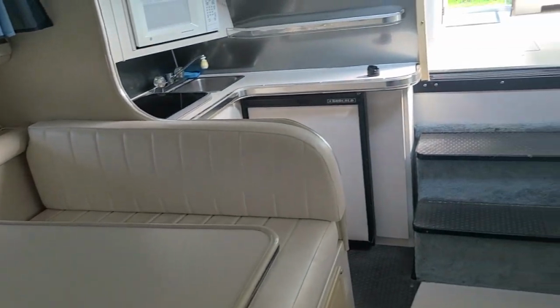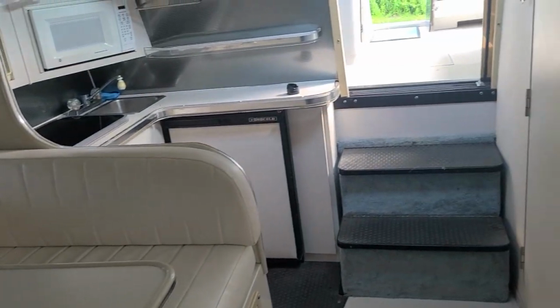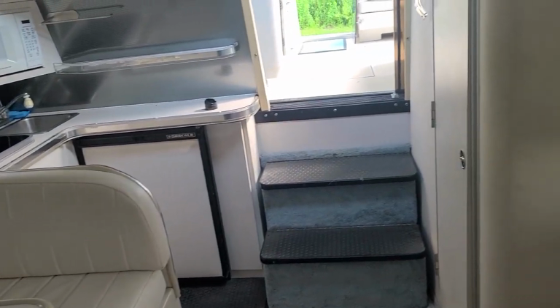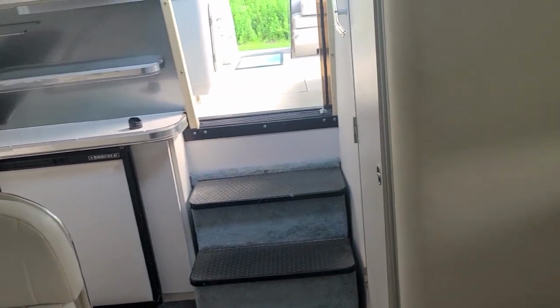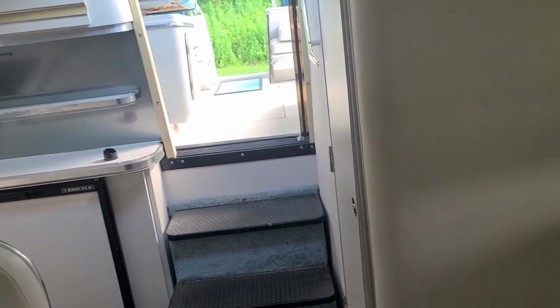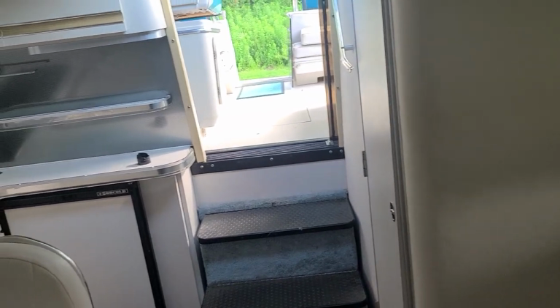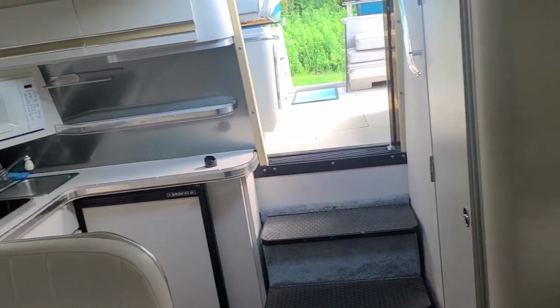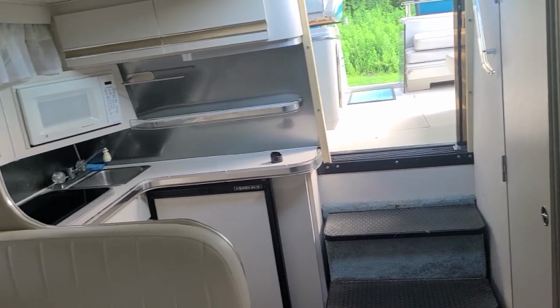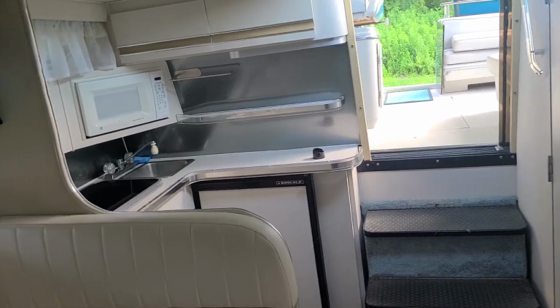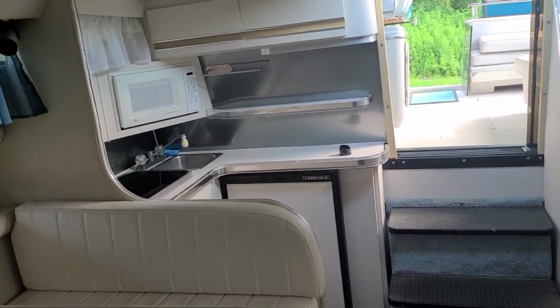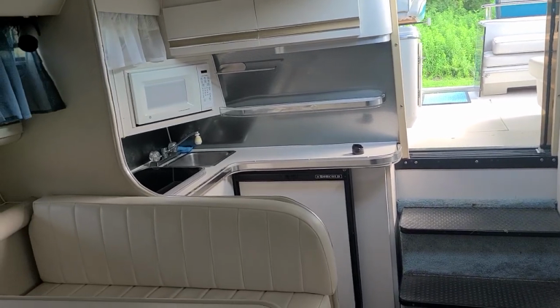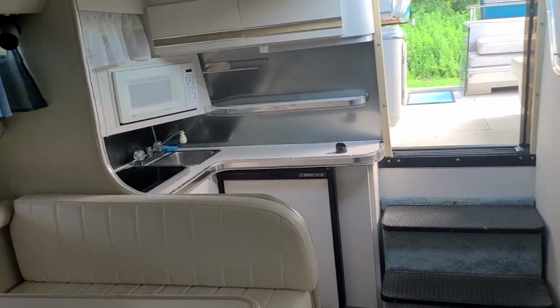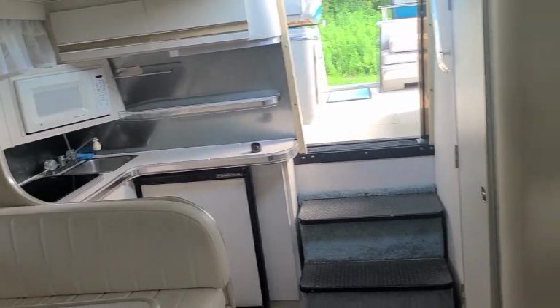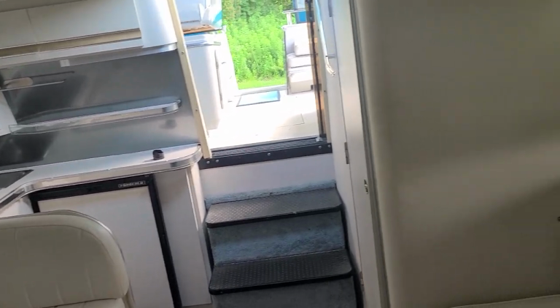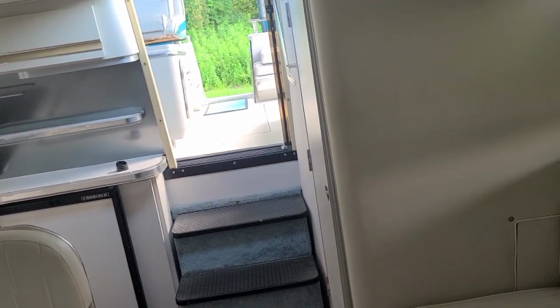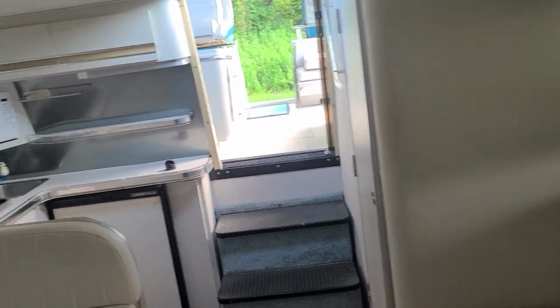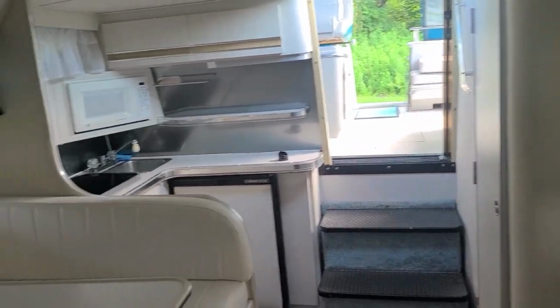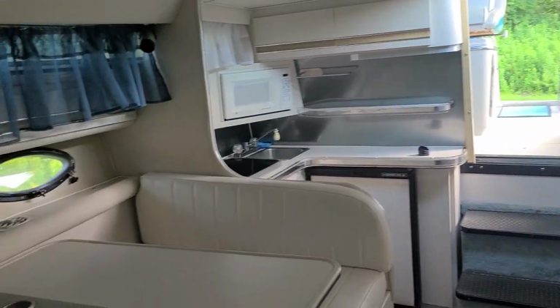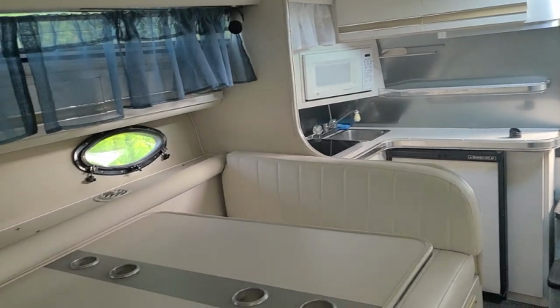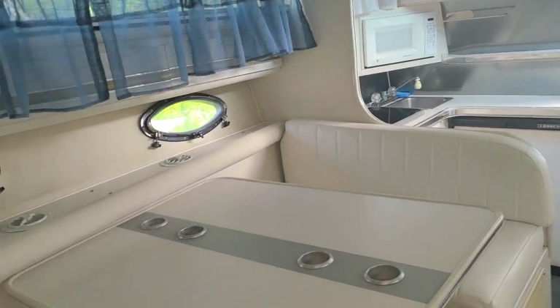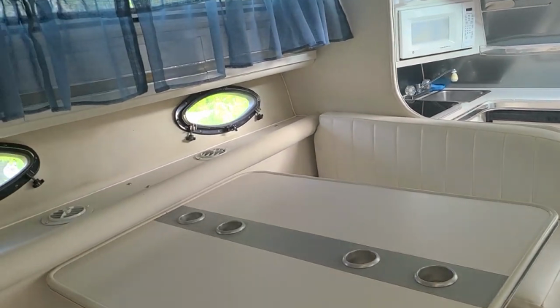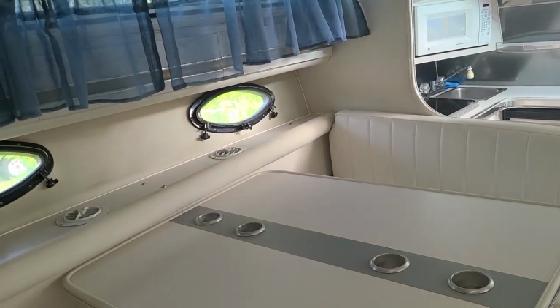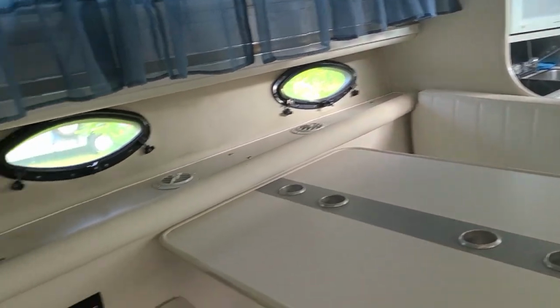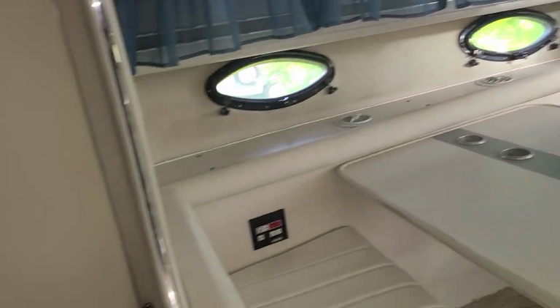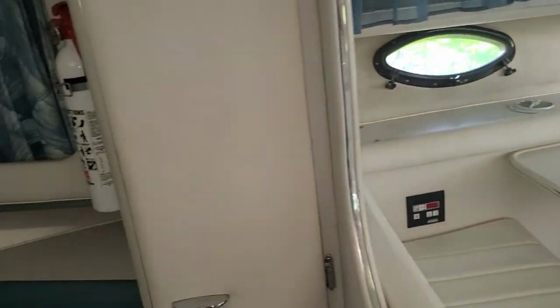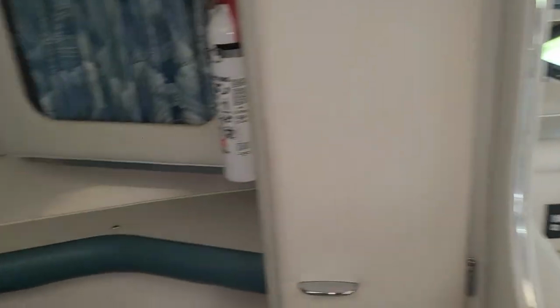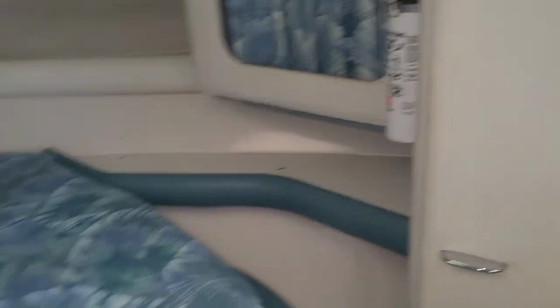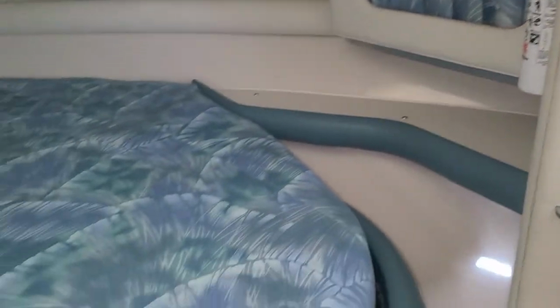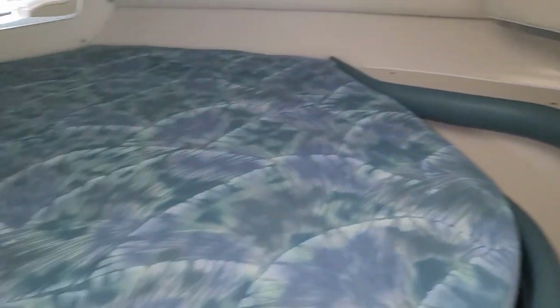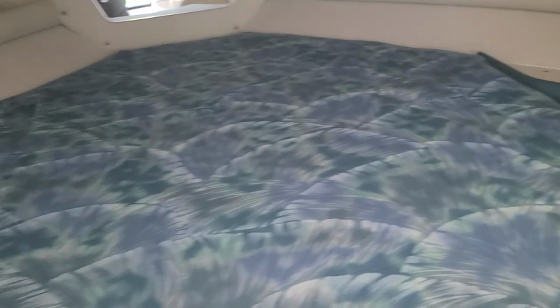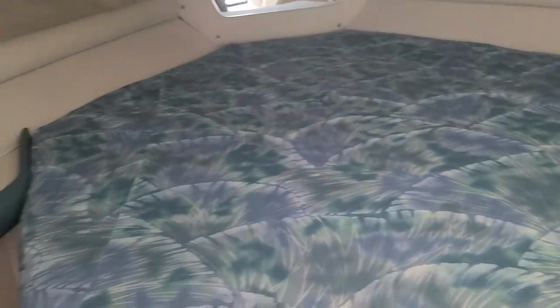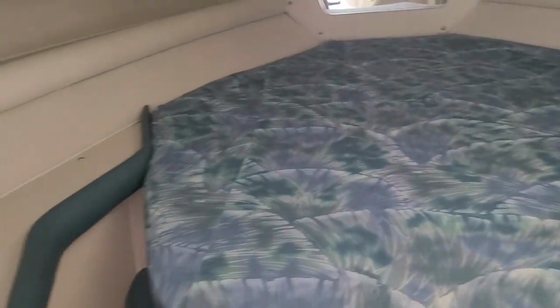So there you have it — freshwater only 1989 Wellcraft St. Tropez Express 3200, only listed for $25,000. If you're interested, please give Captain Bob Phillips a call at 315-727-6097. Have a great day.